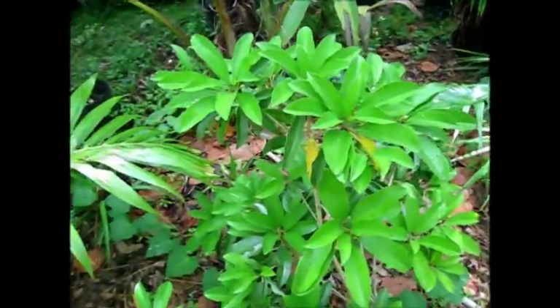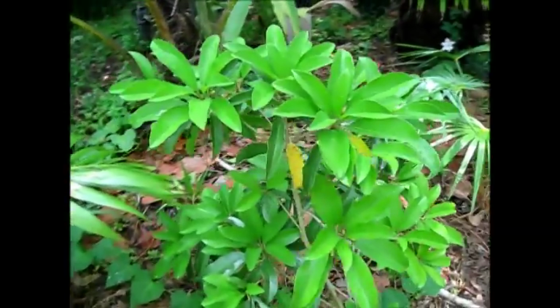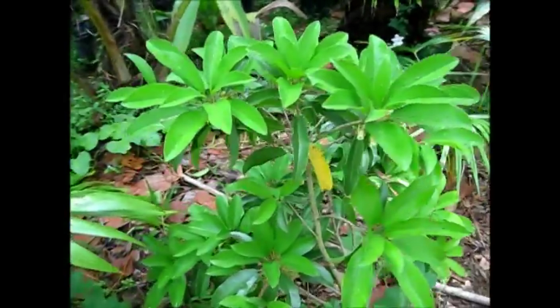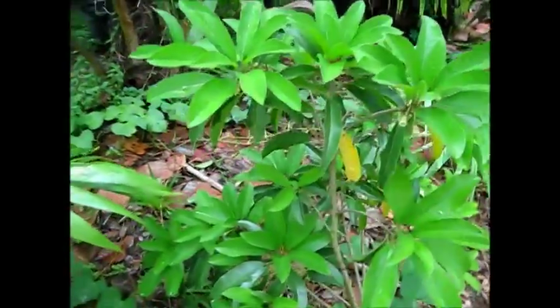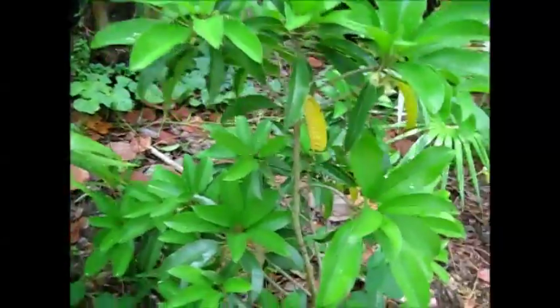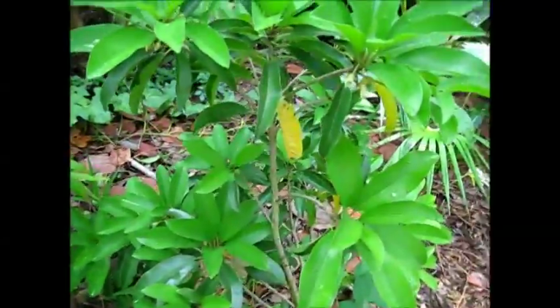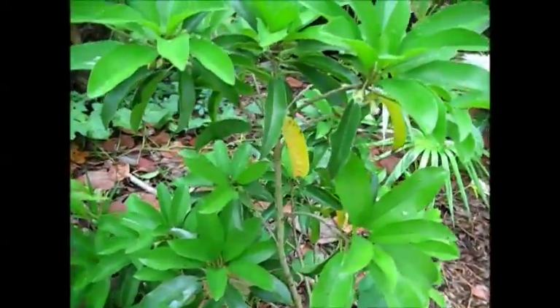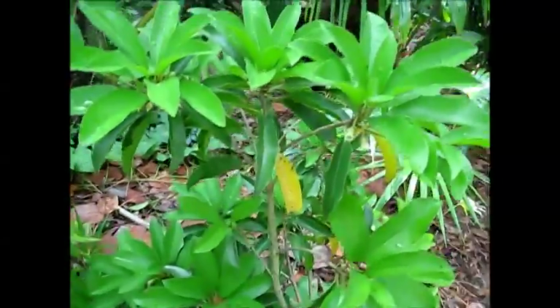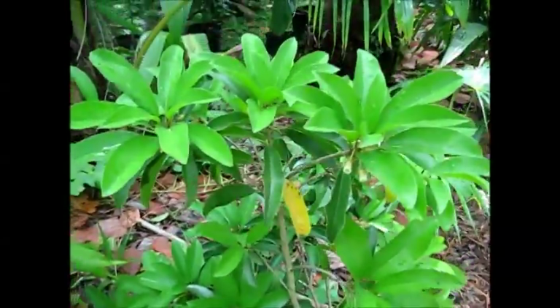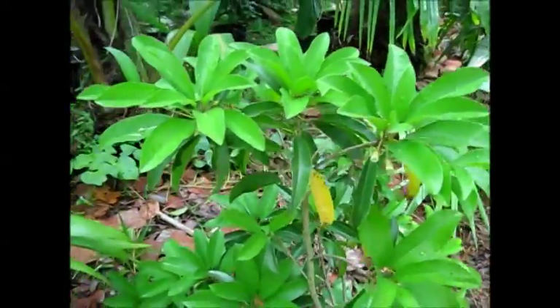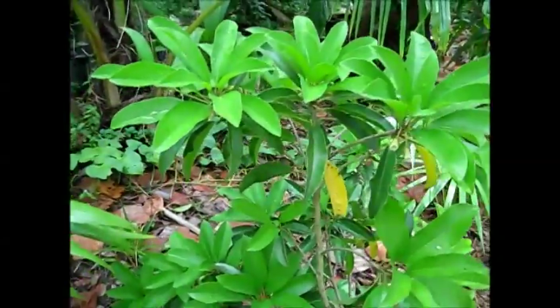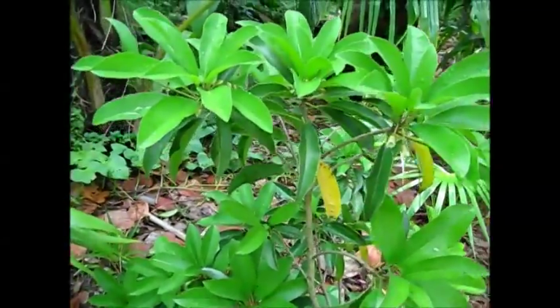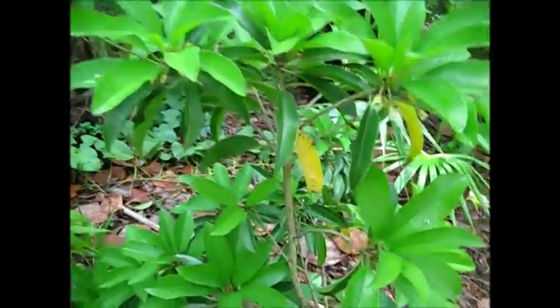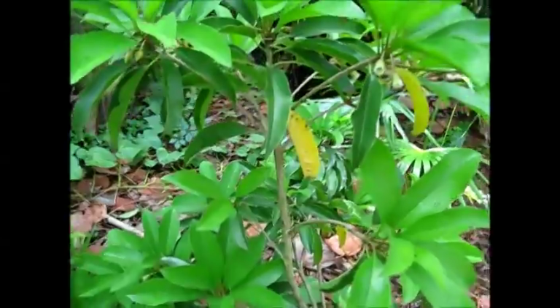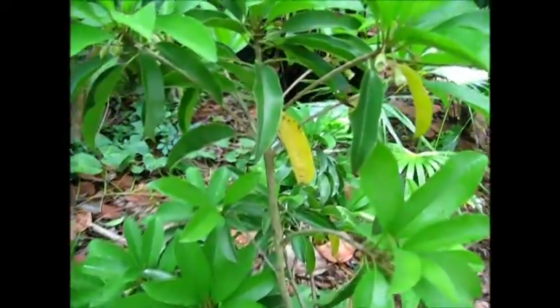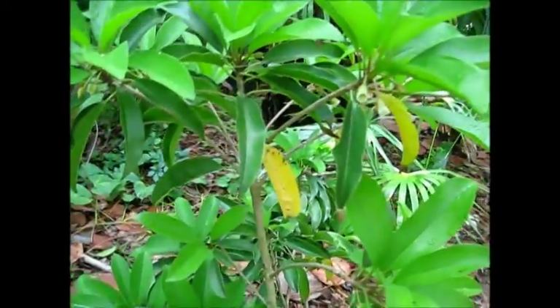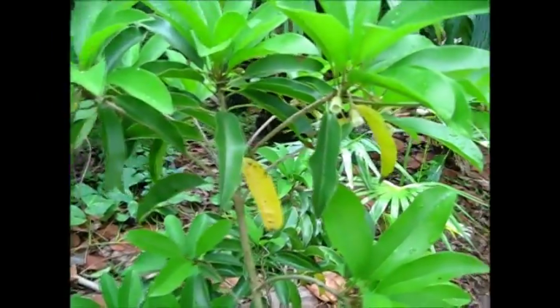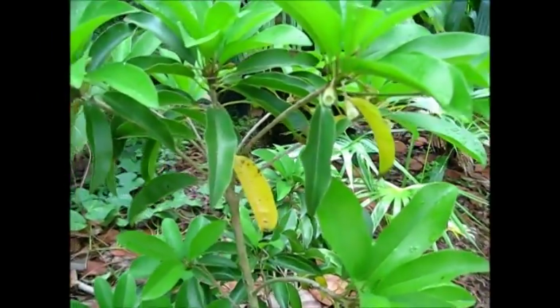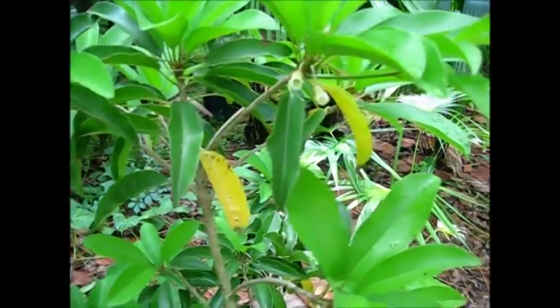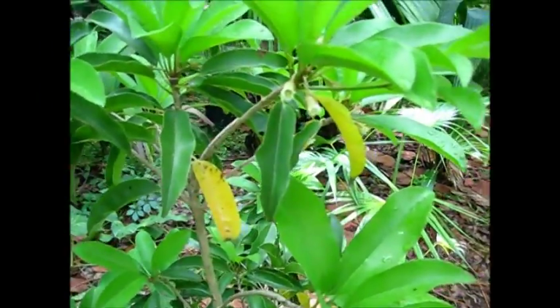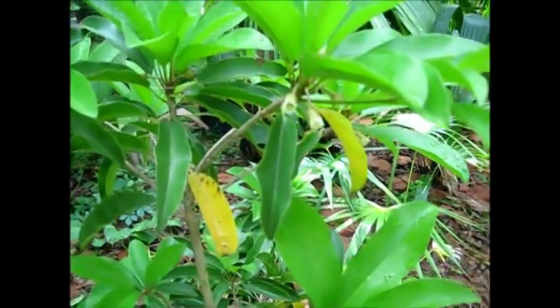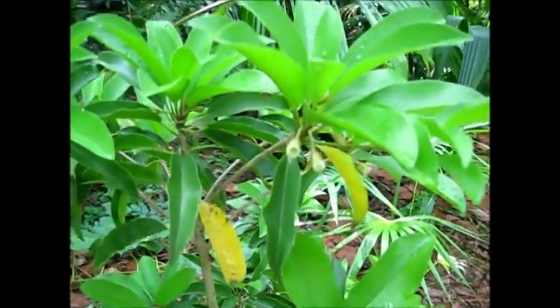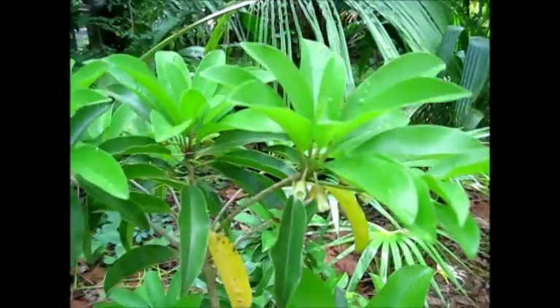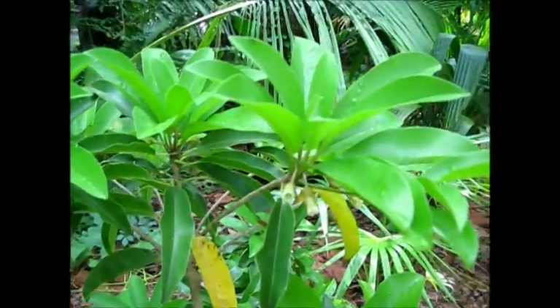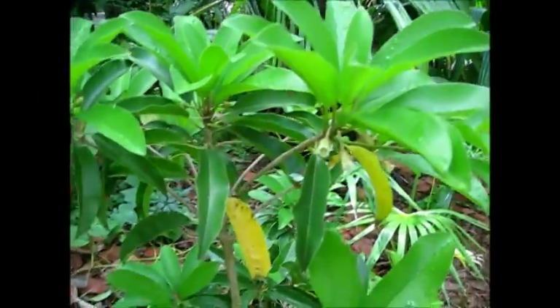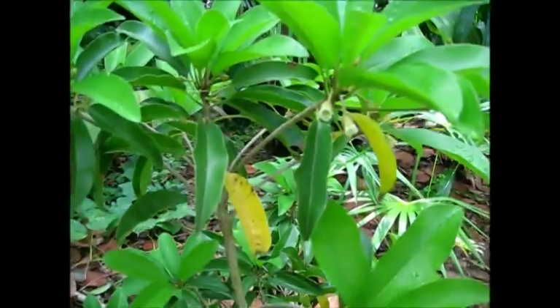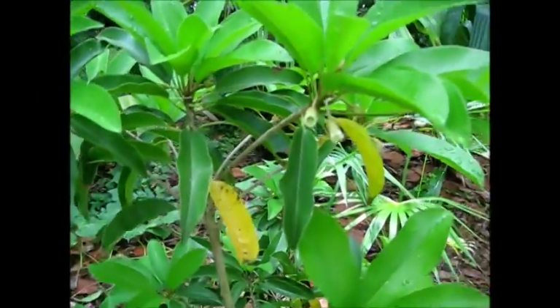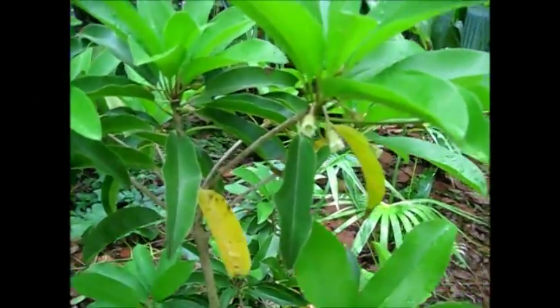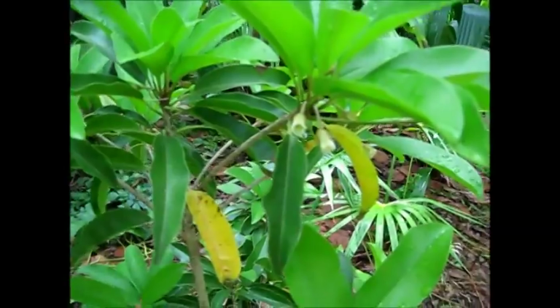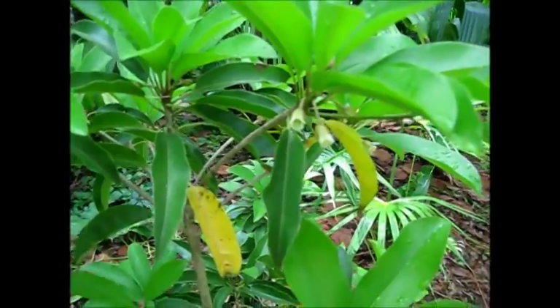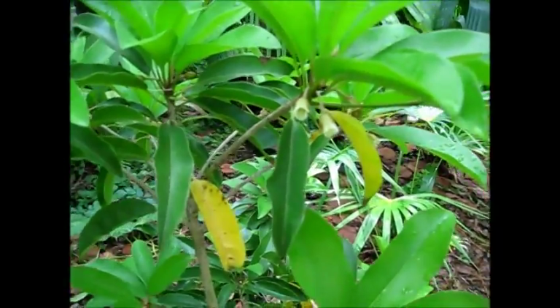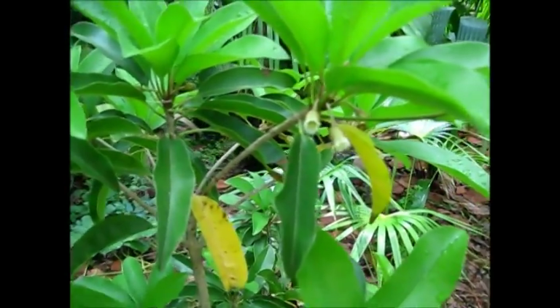This is a maycock sapodilla, Manilkara zapota, and it's in flower right now, so I thought I'd document what the flower looks like on these sapodillas.